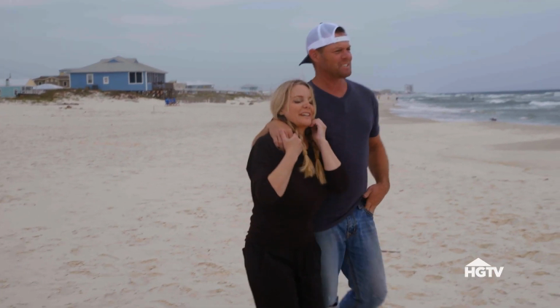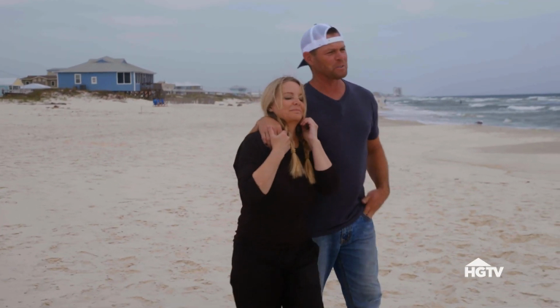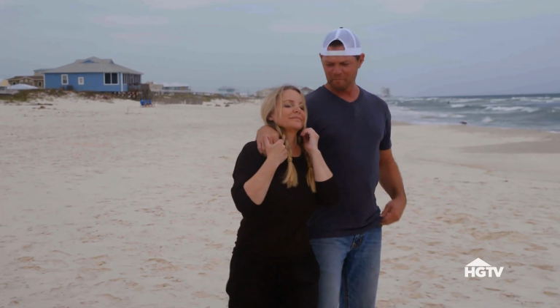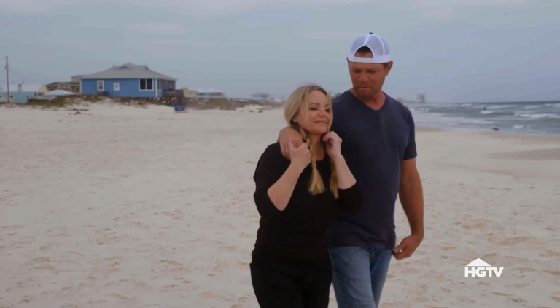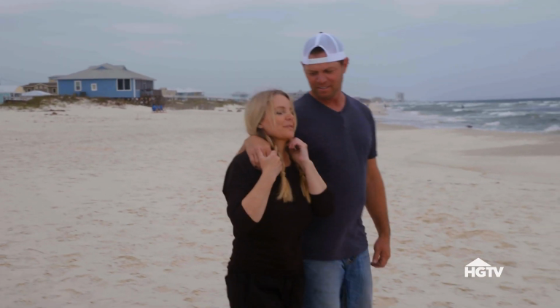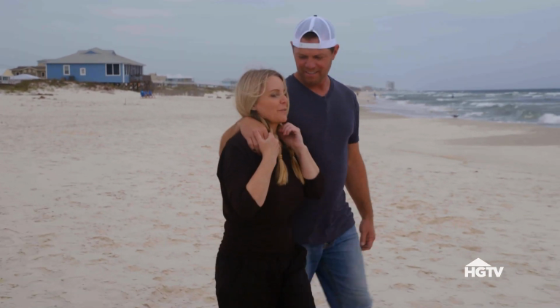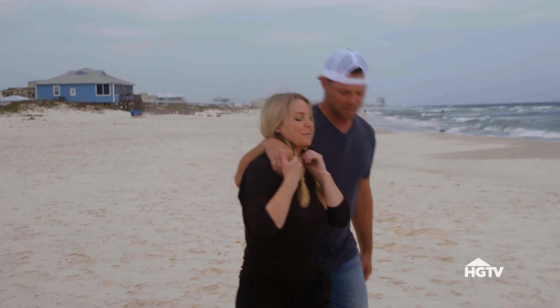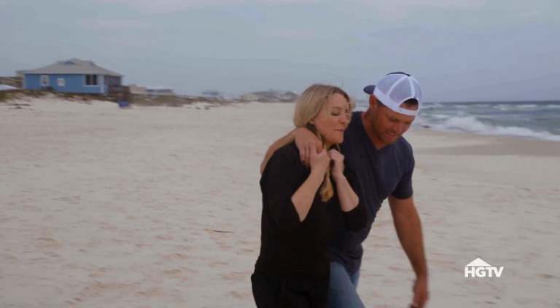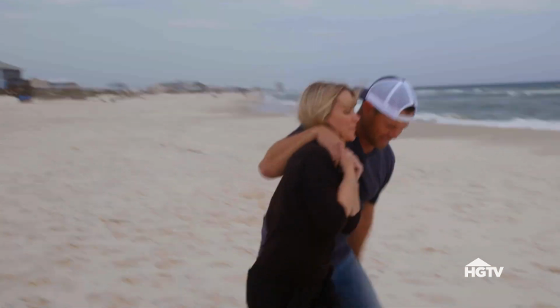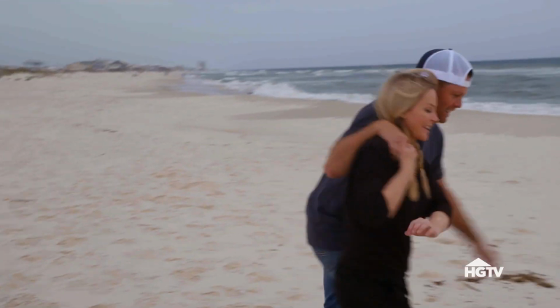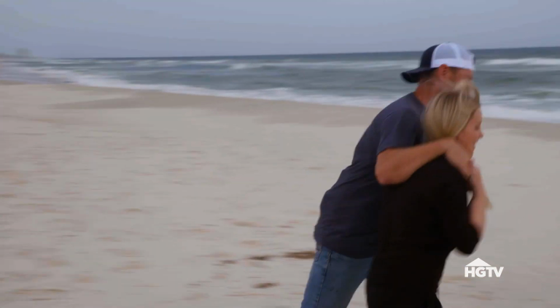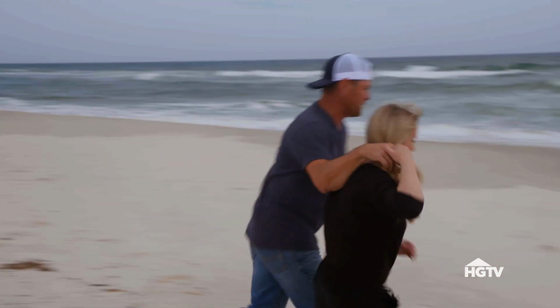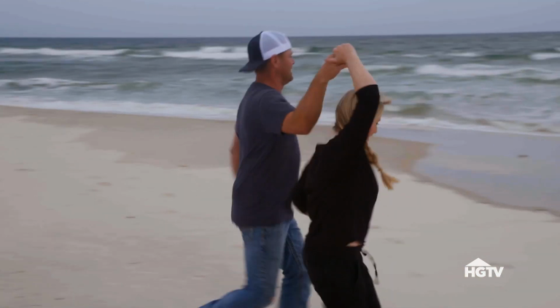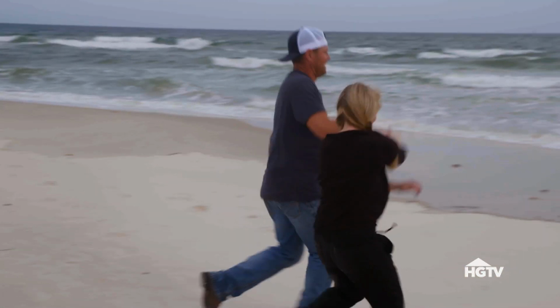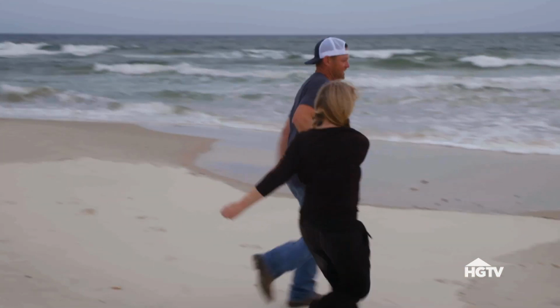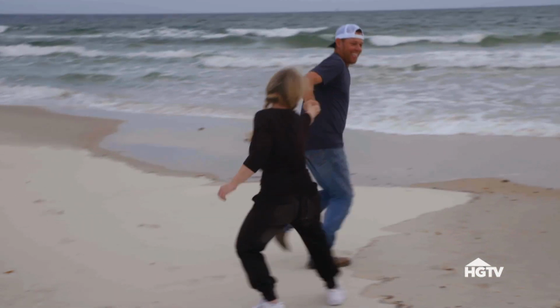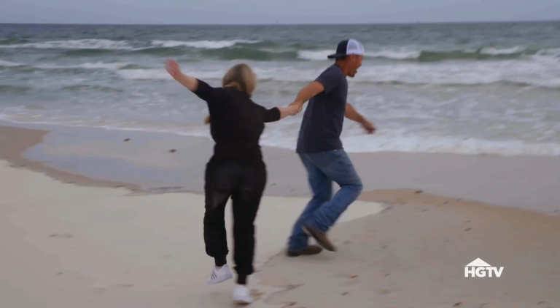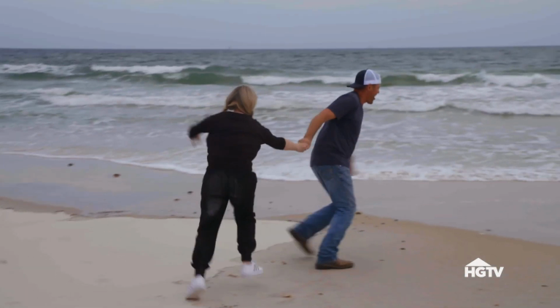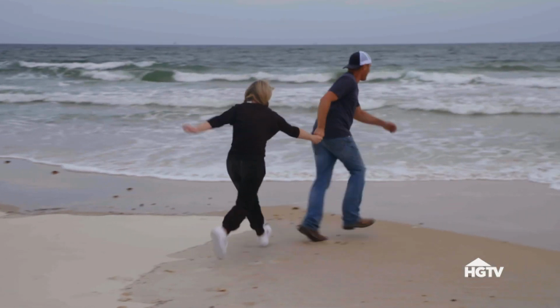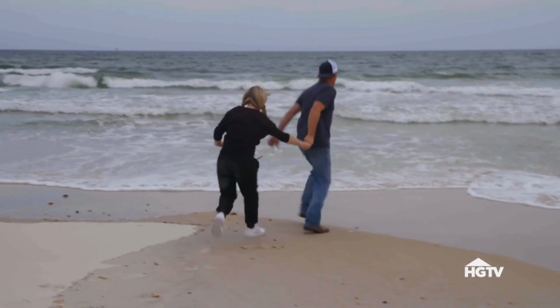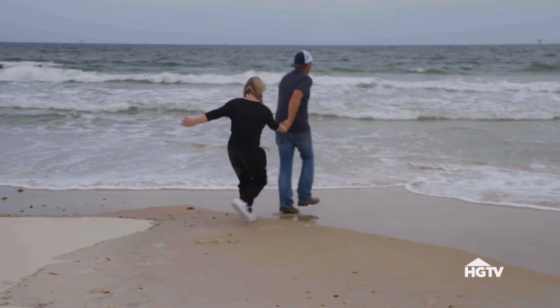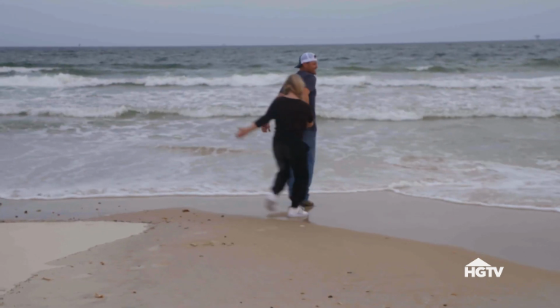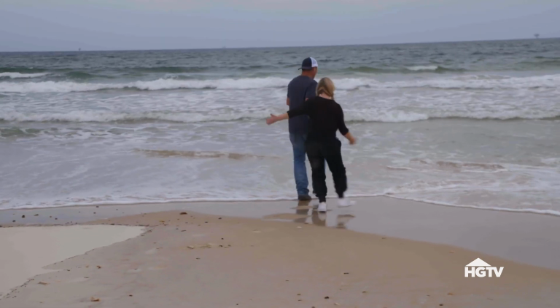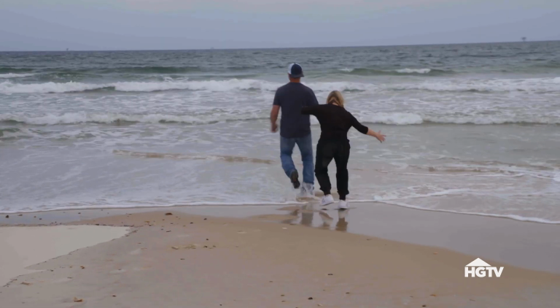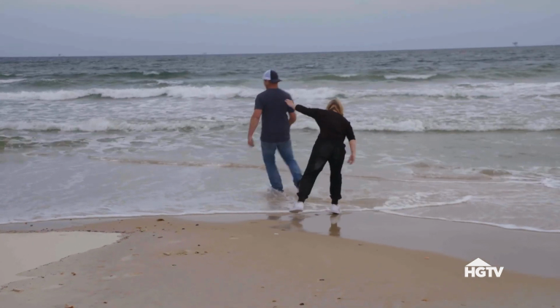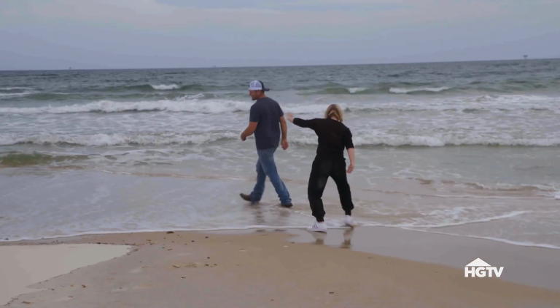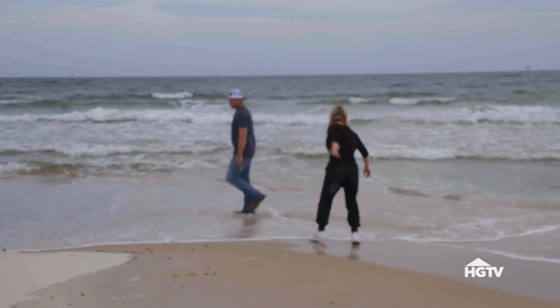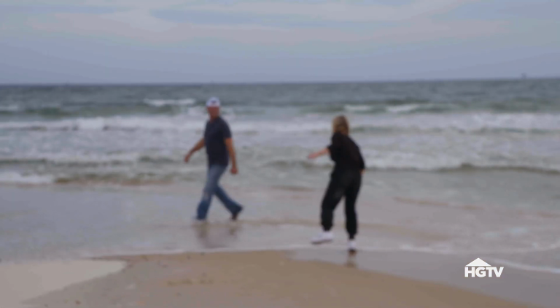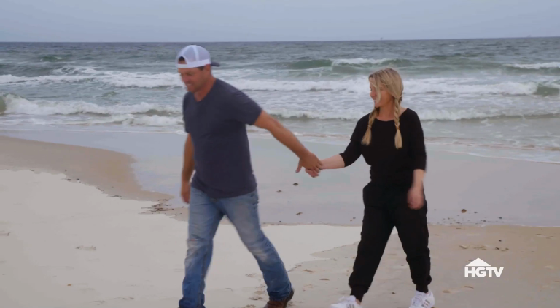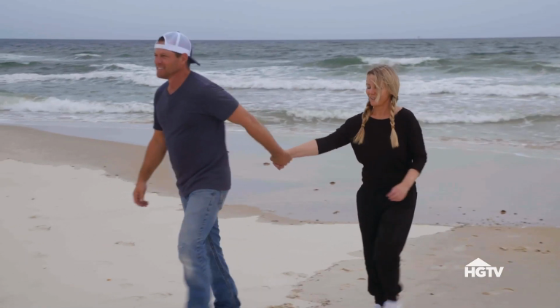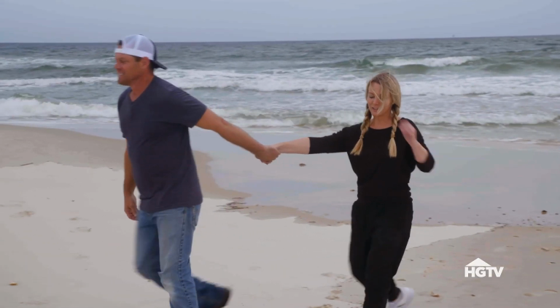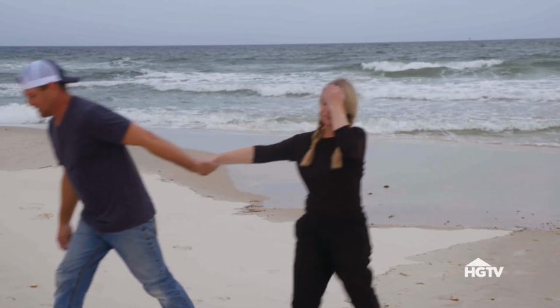Let's go for a swim. No, we're not going for a swim — we're going to get back to work. All right, let's go win it.